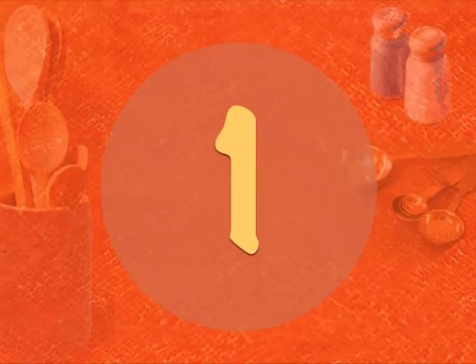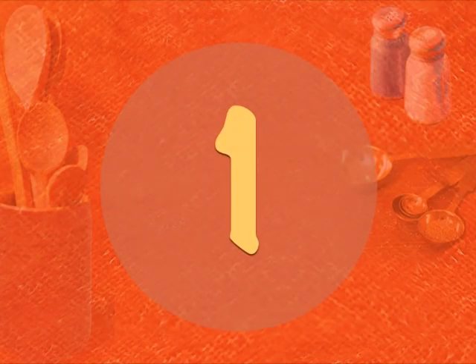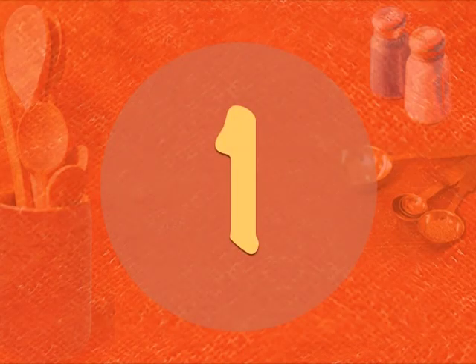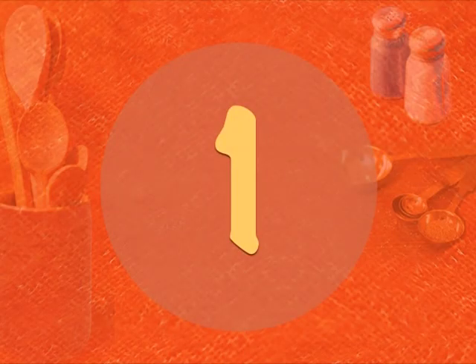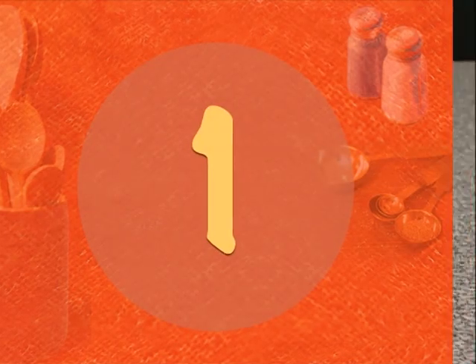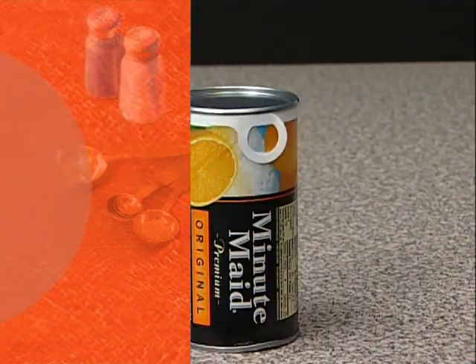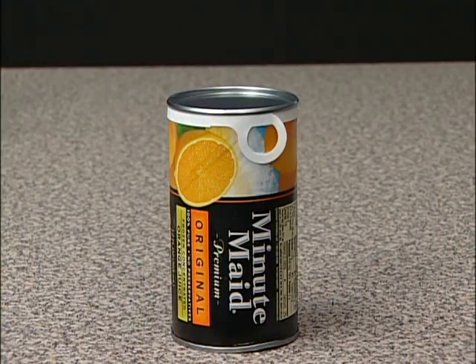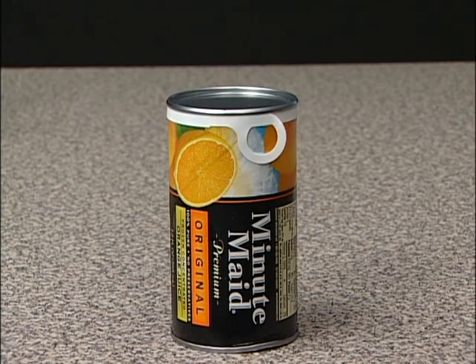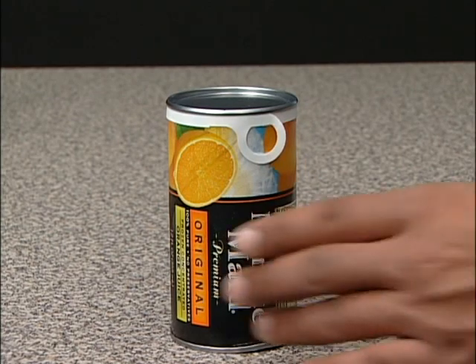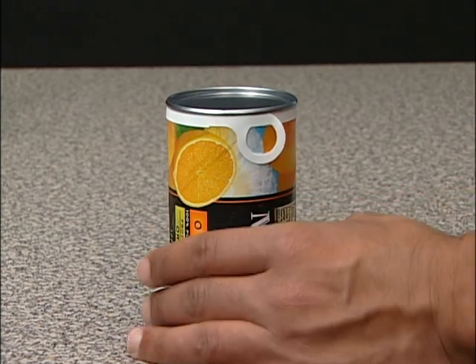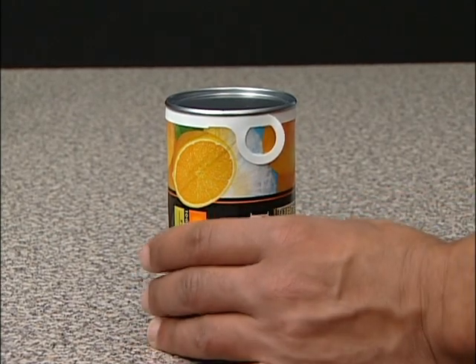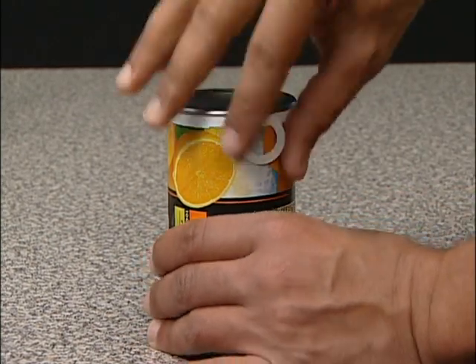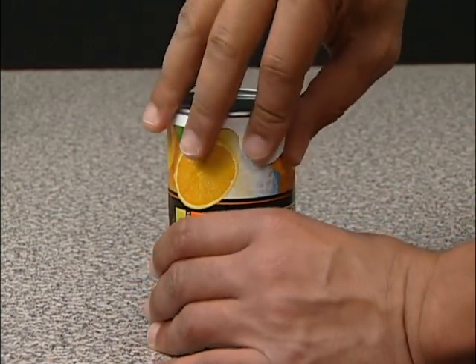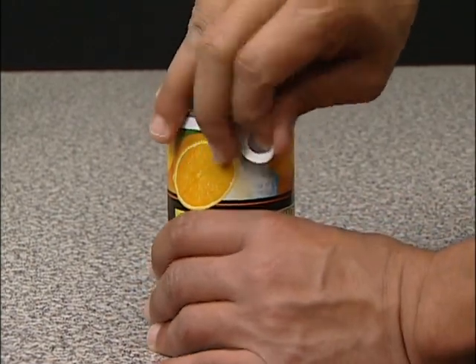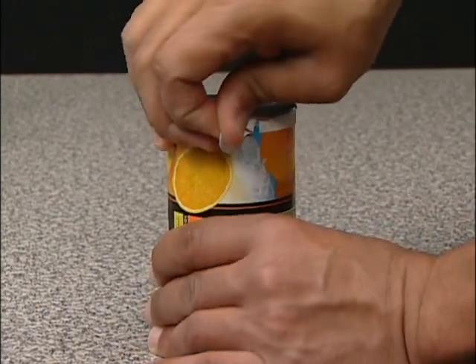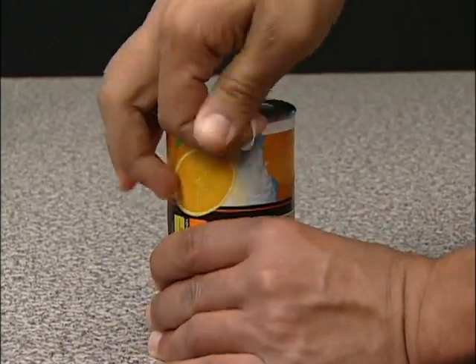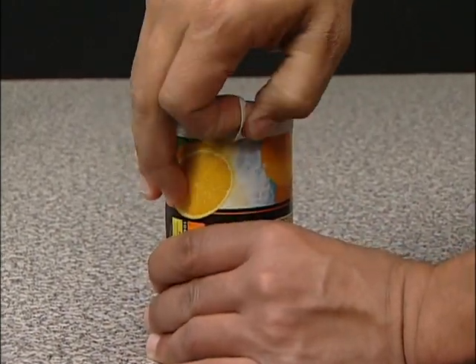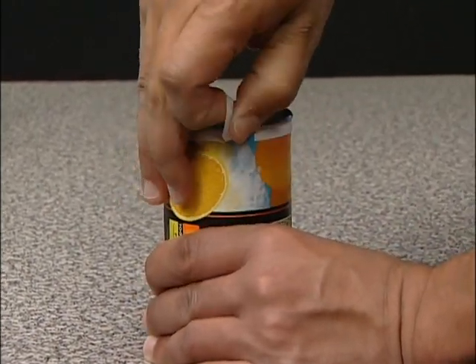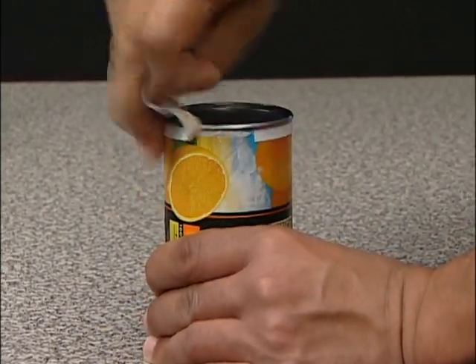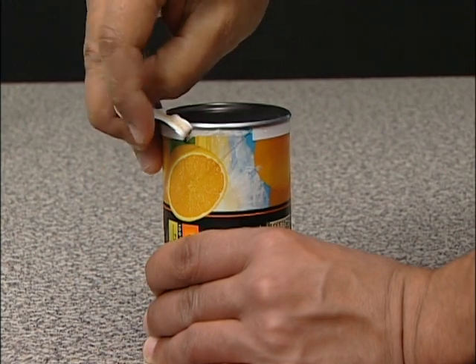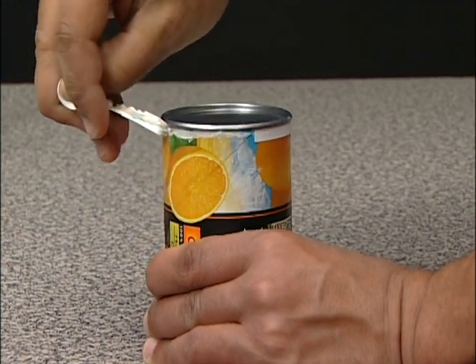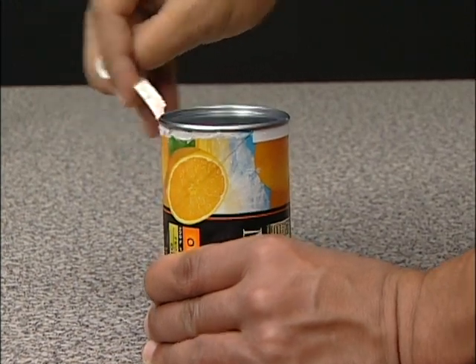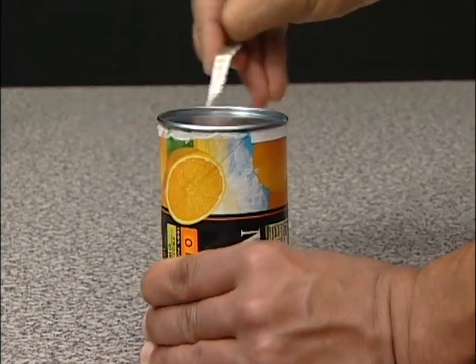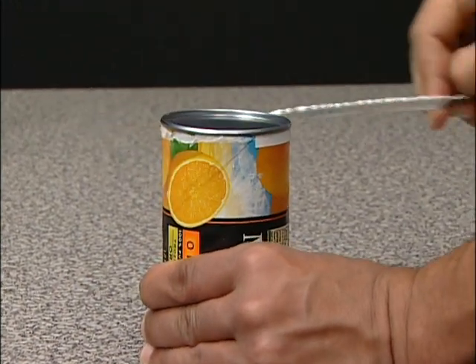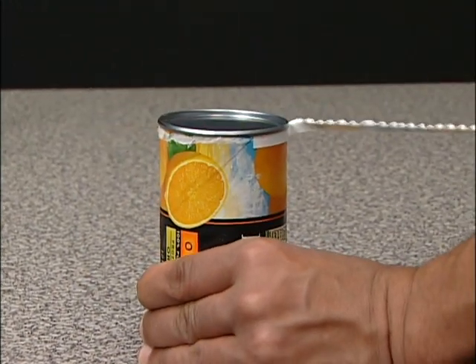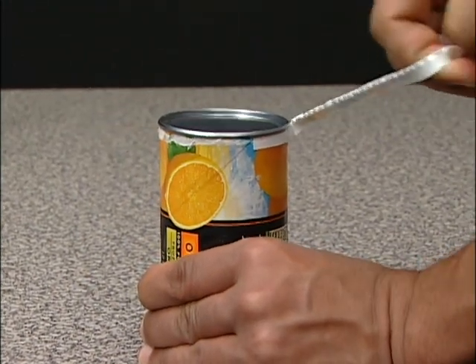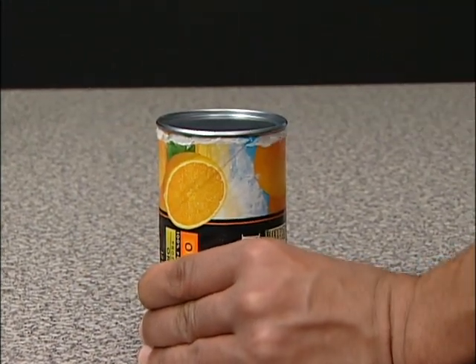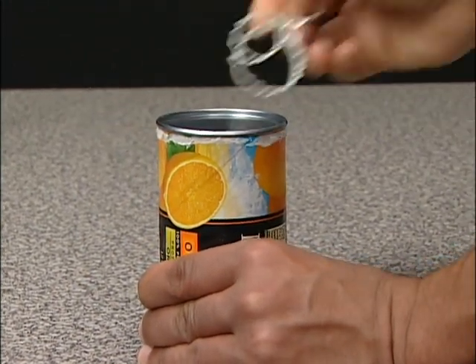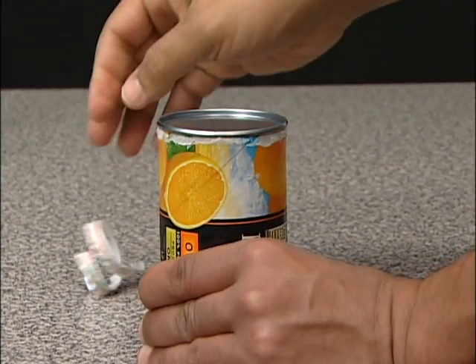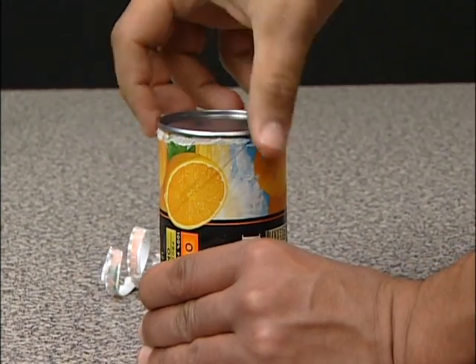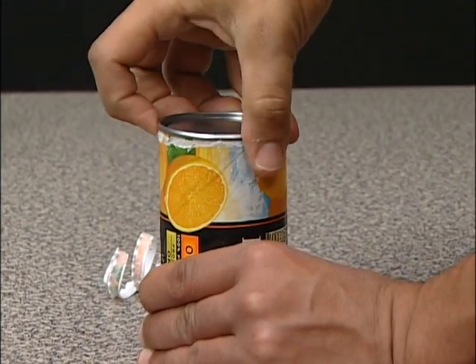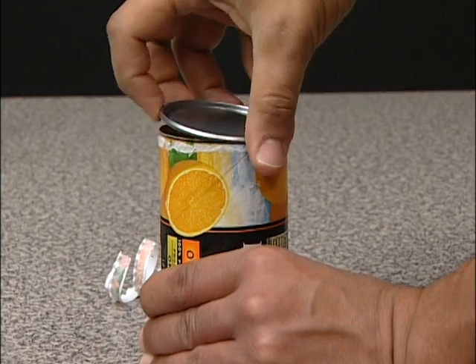Step 1. Open the frozen juice can. Pull the tab all the way around. Then take off the lid.